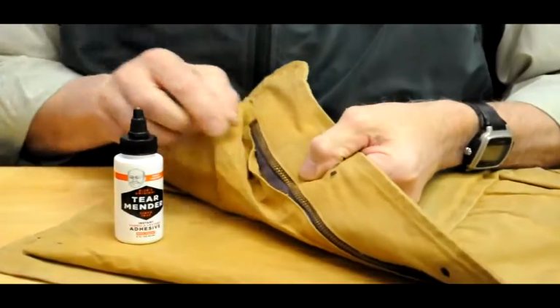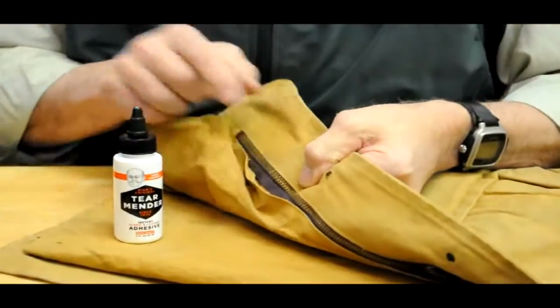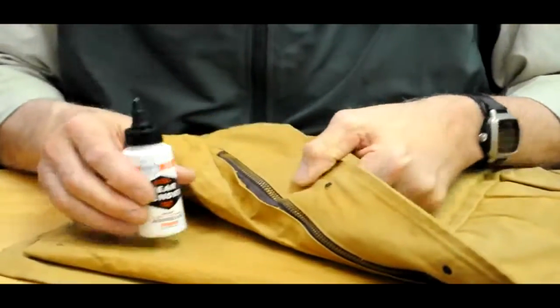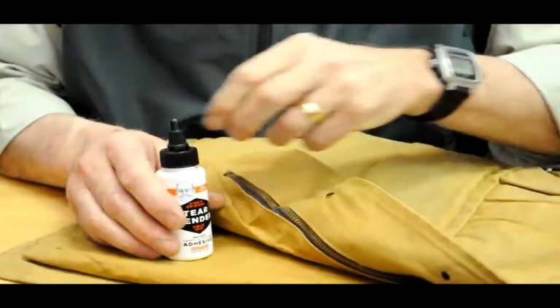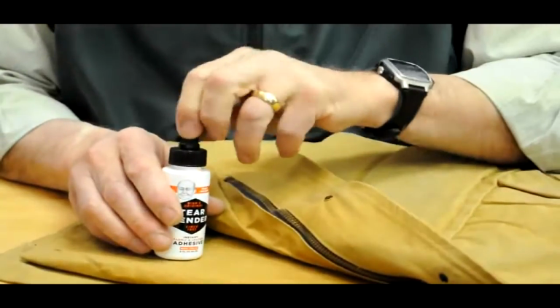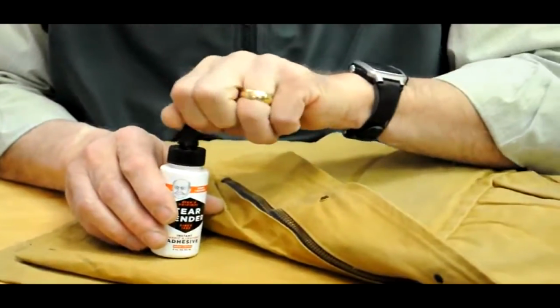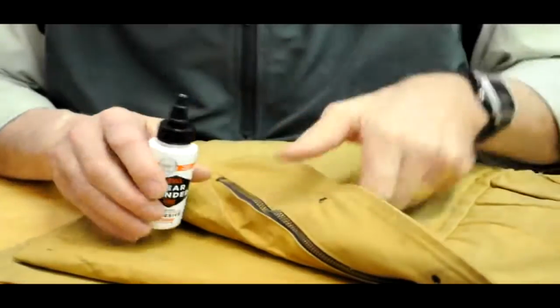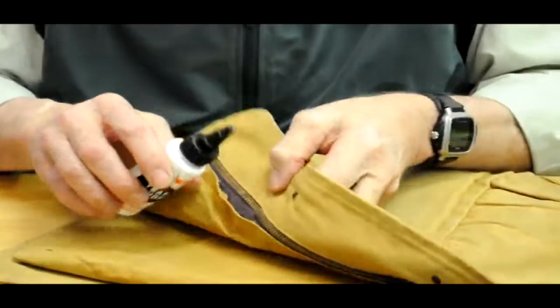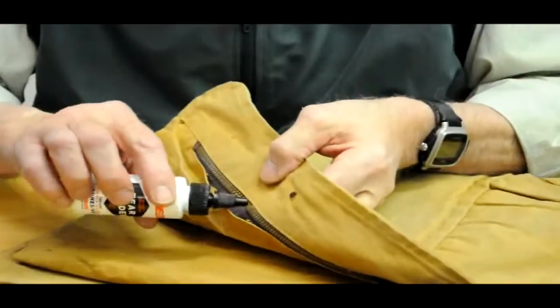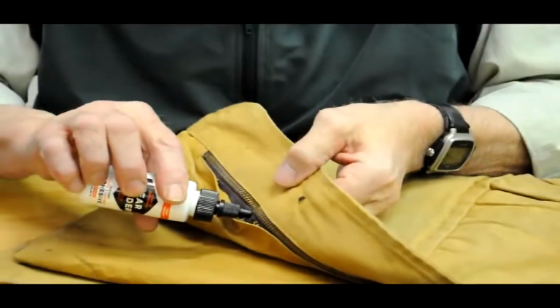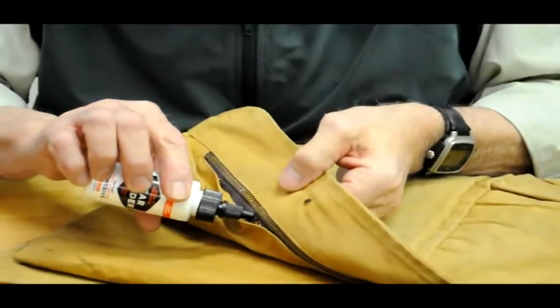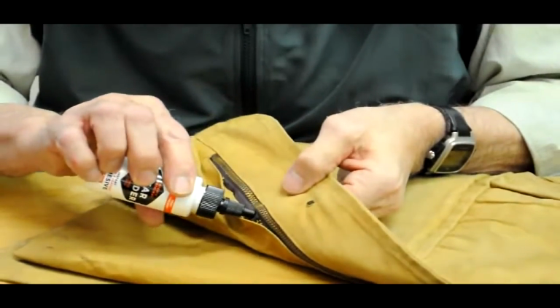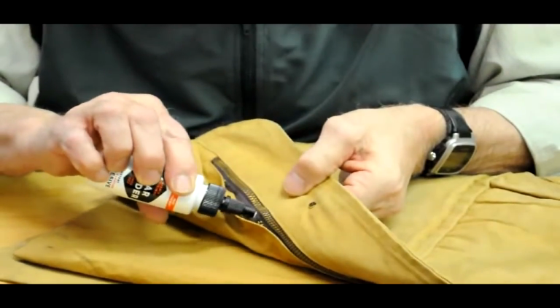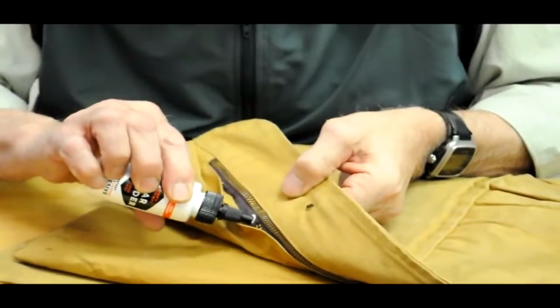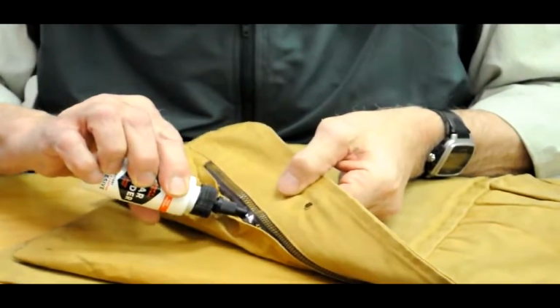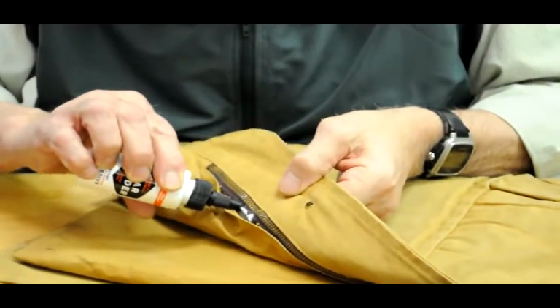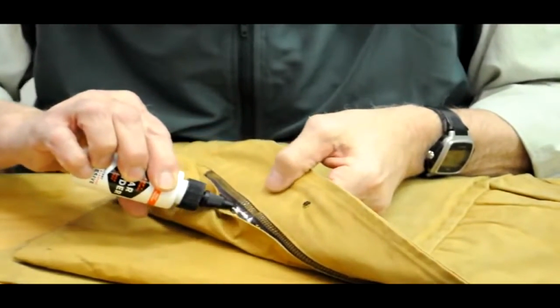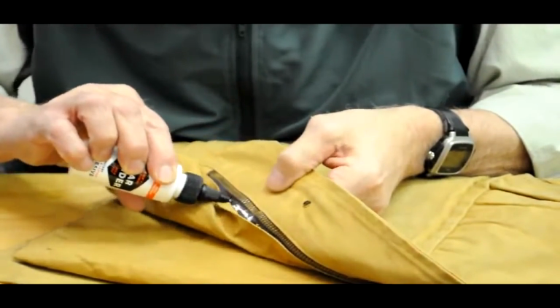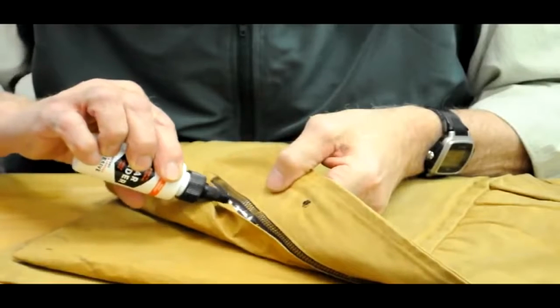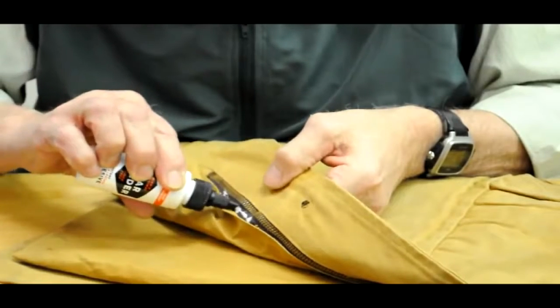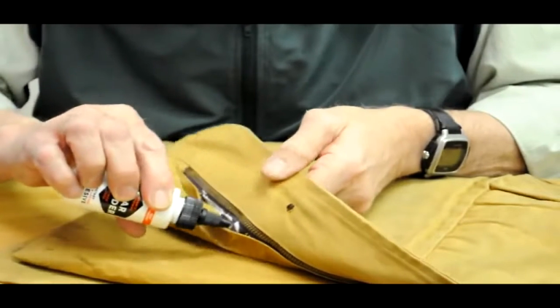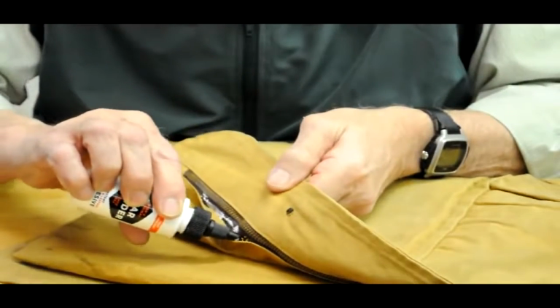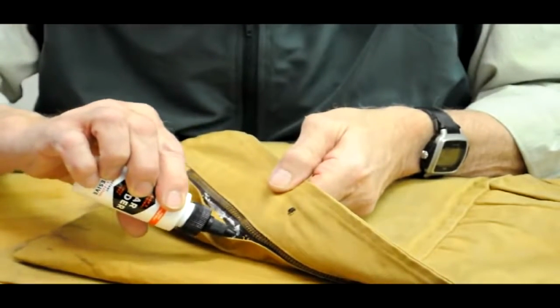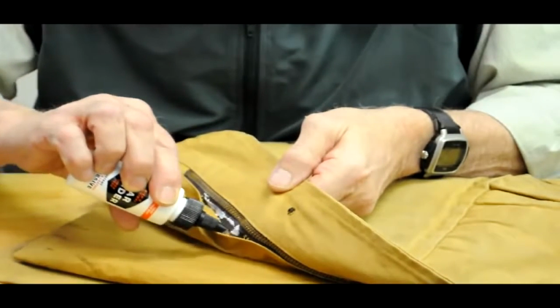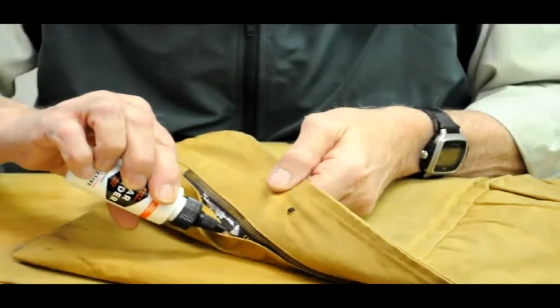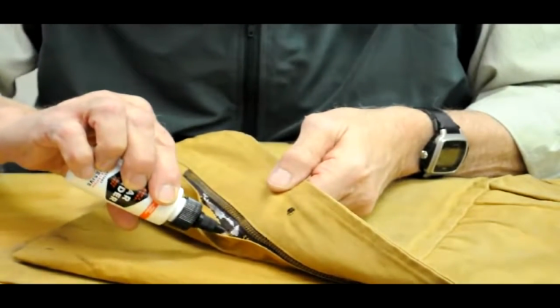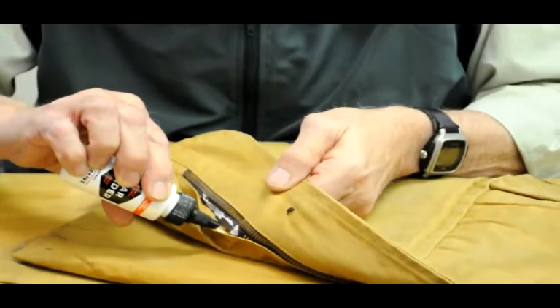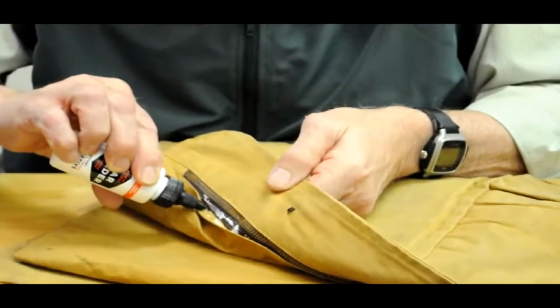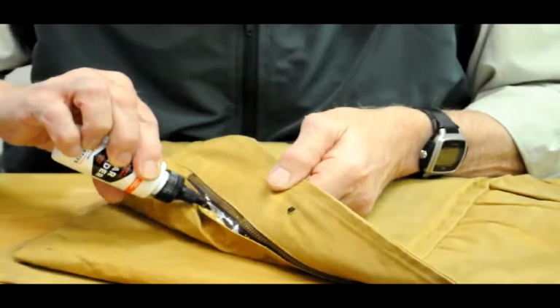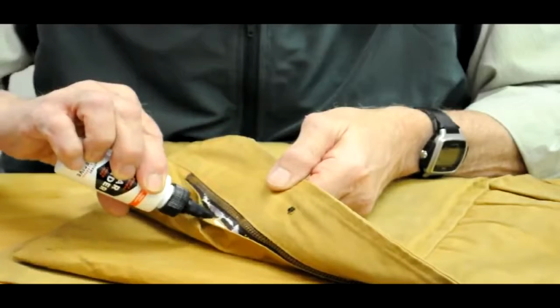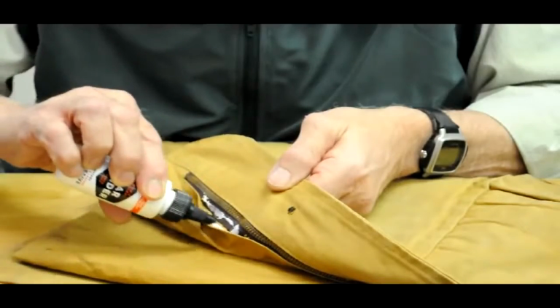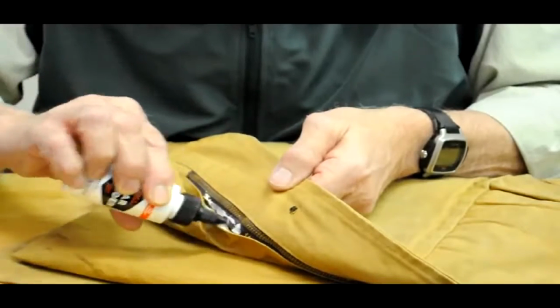Take your Tear Mender, open it up, and apply a thin coat right along the fabric of the zipper piece and the matching portion on the inside of that coat lining.